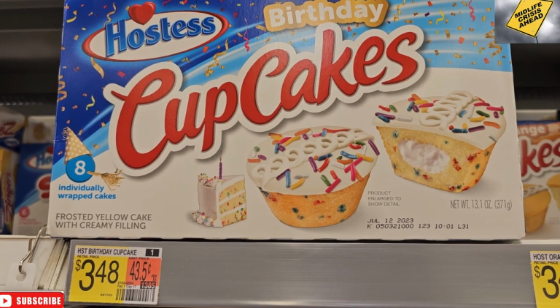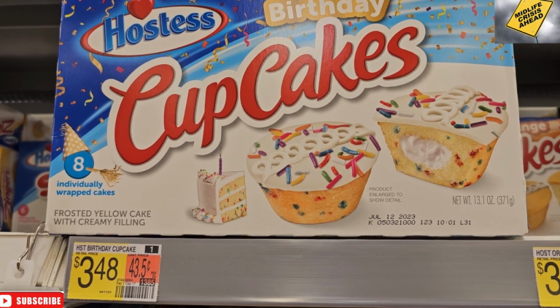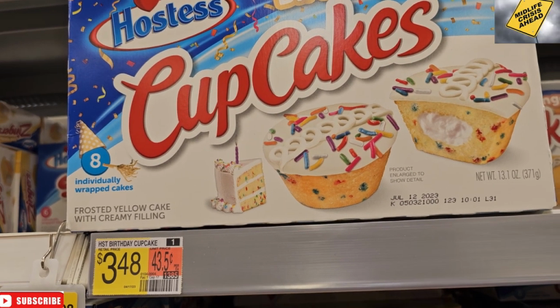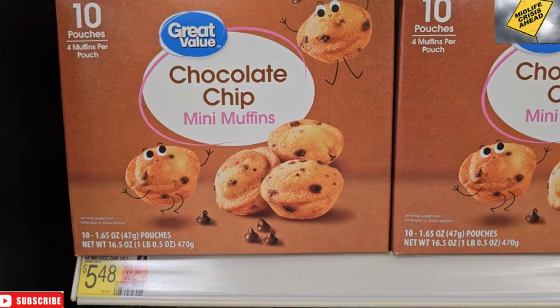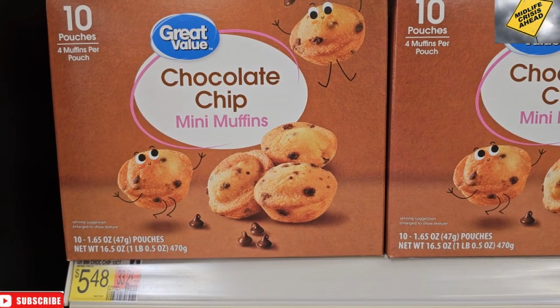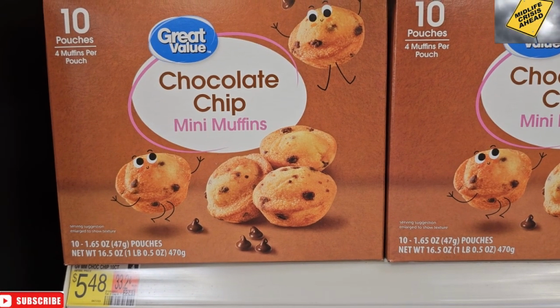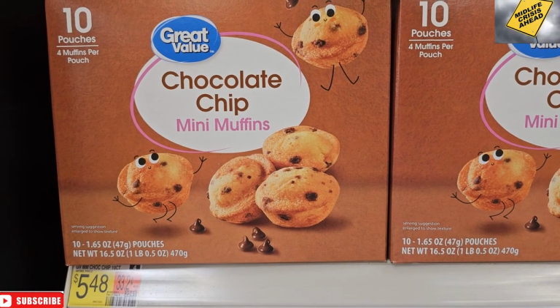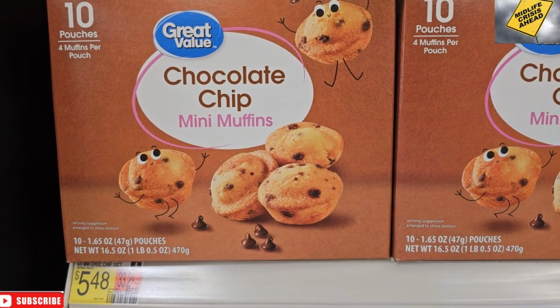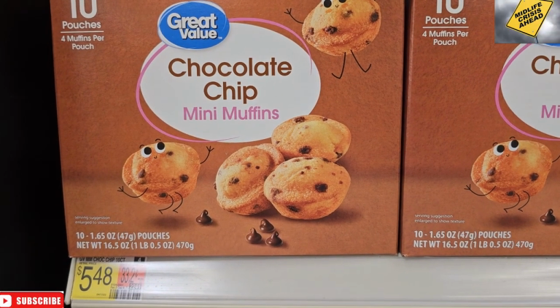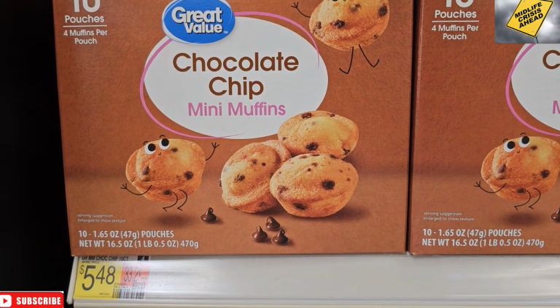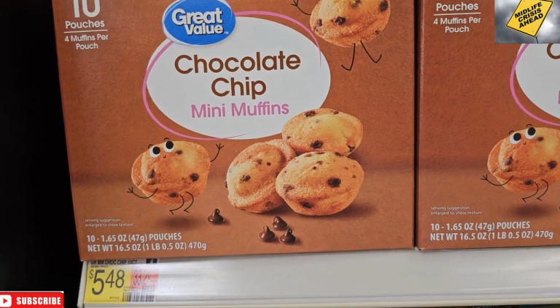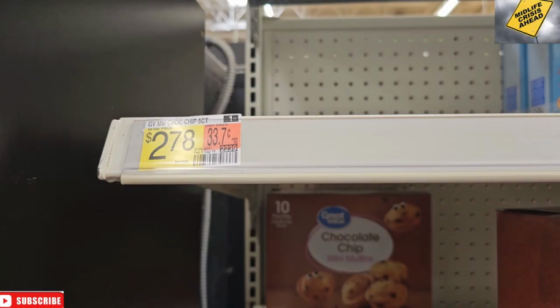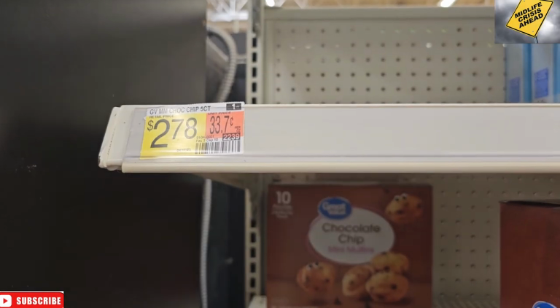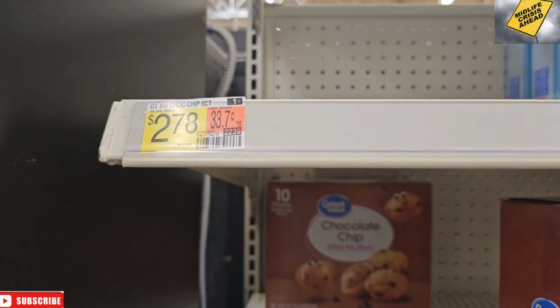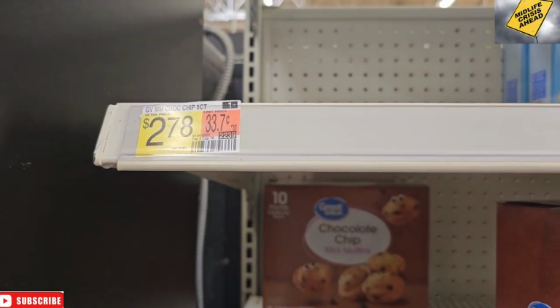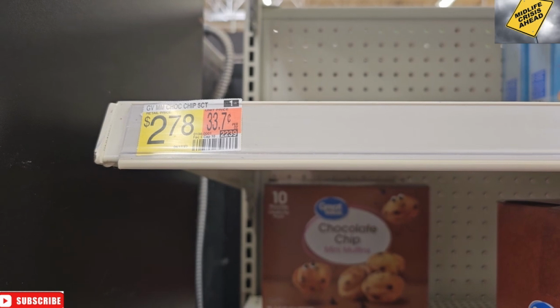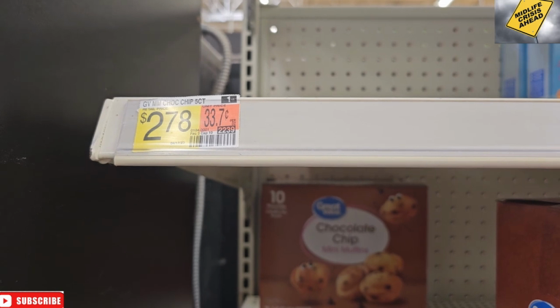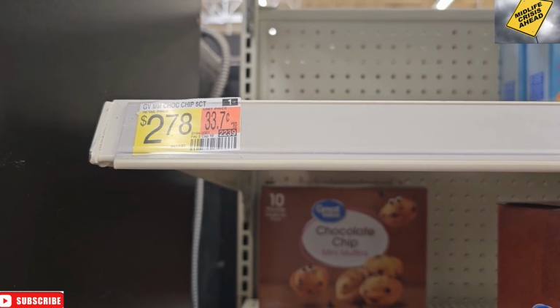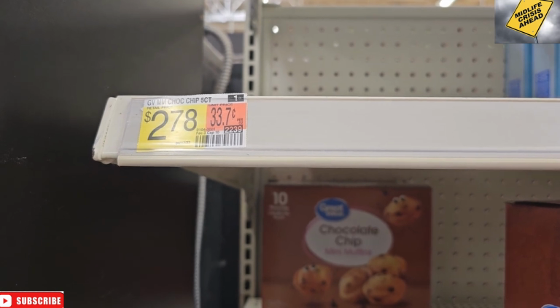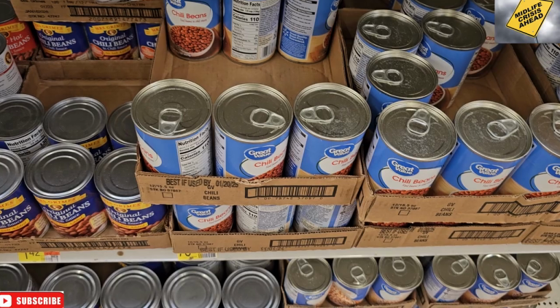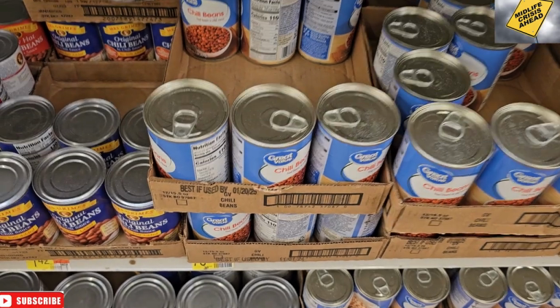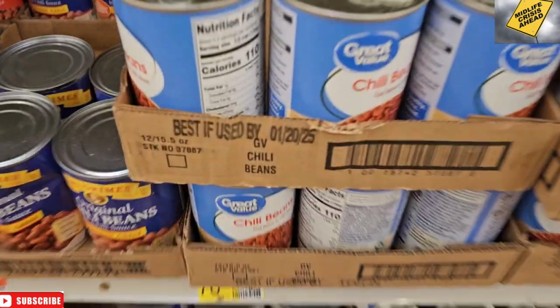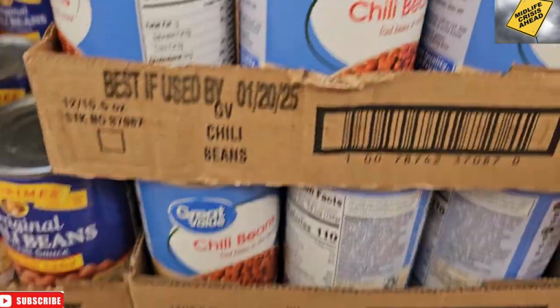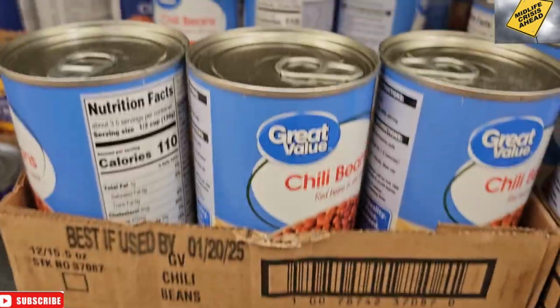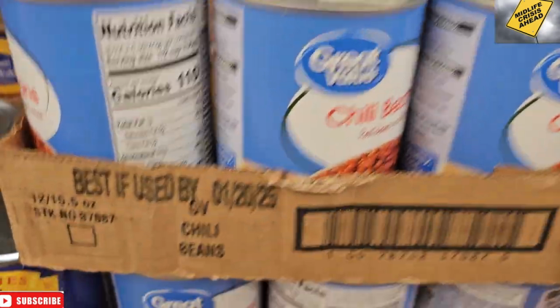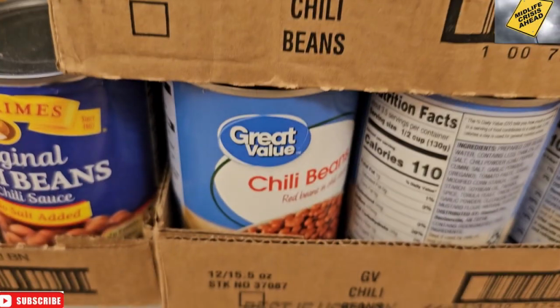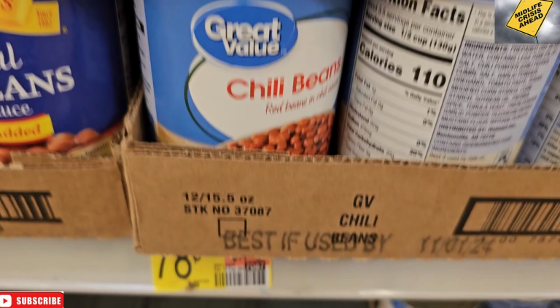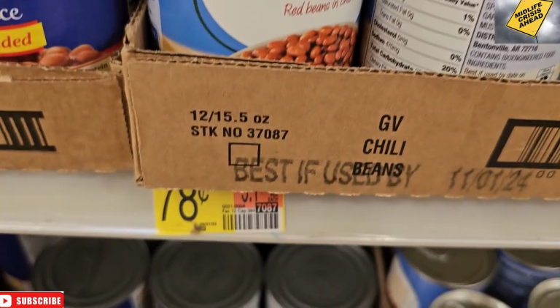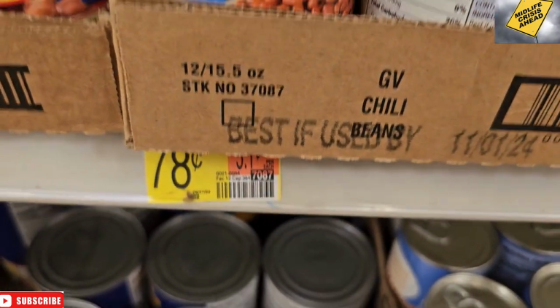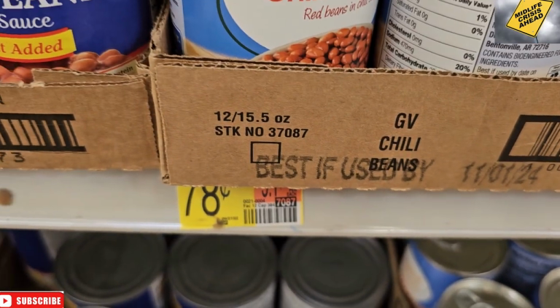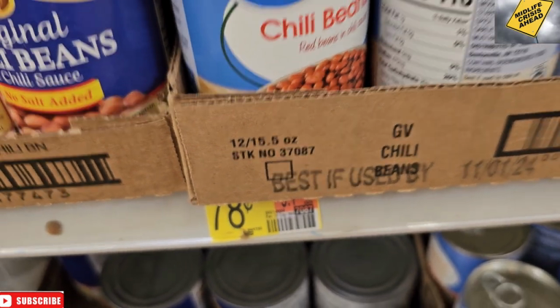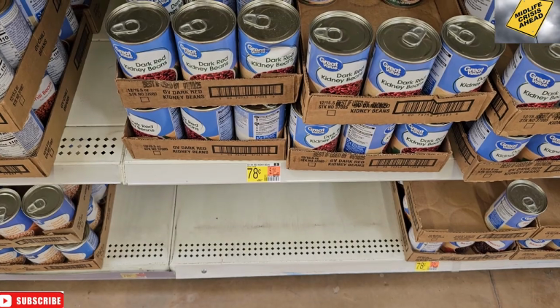We have to get the big box of muffins for $5.48 because the little box for $2.78 is all sold out. We're going to grab some chili beans for $0.78 and some kidney beans for $0.78.